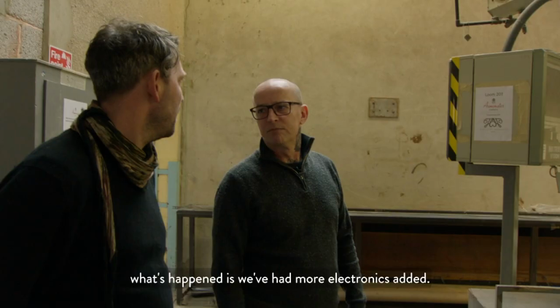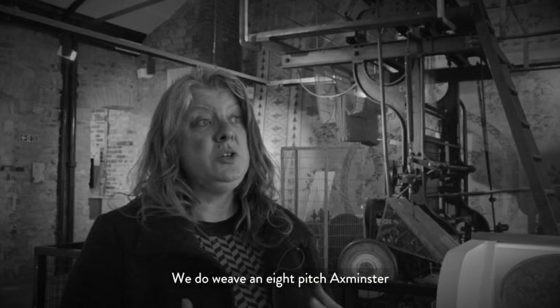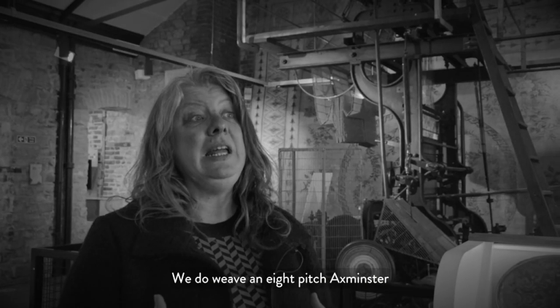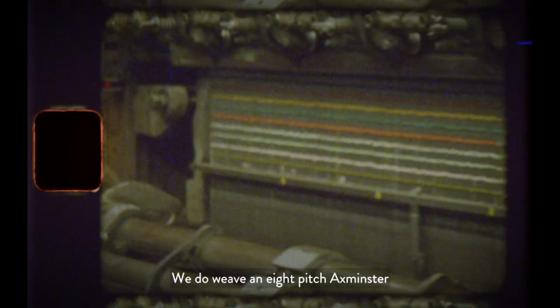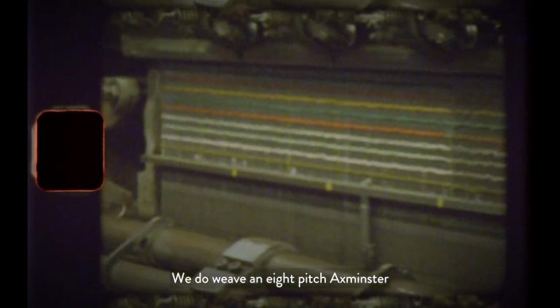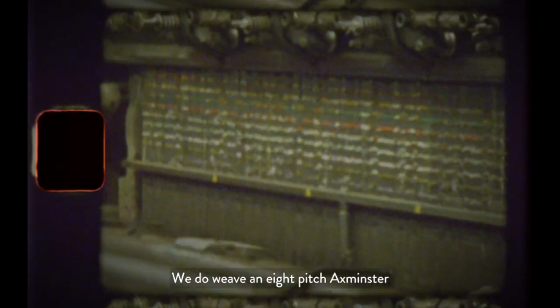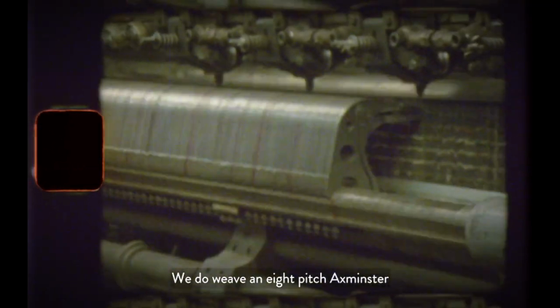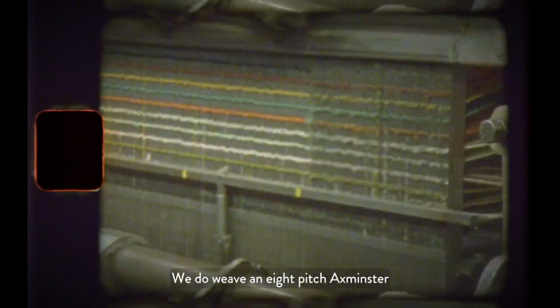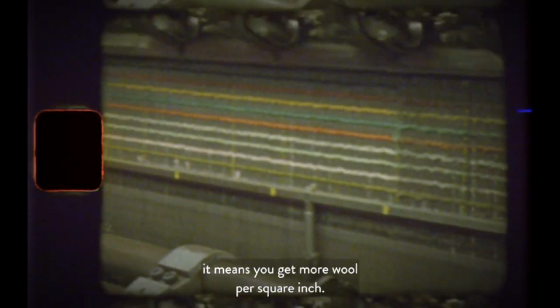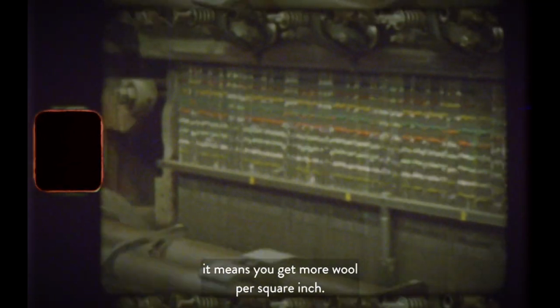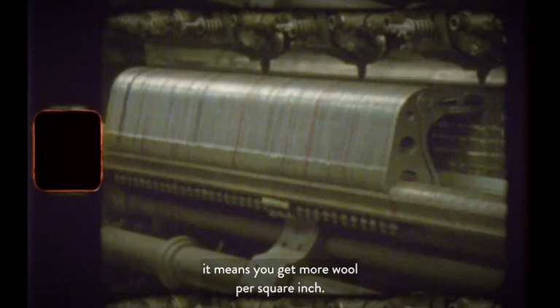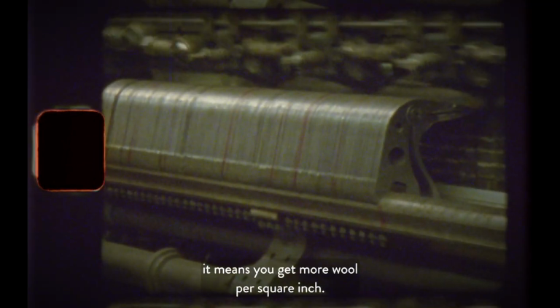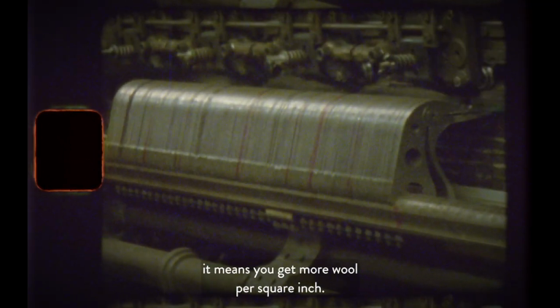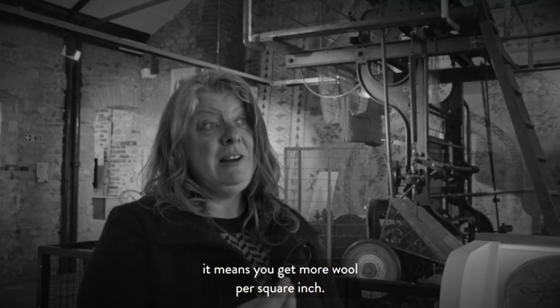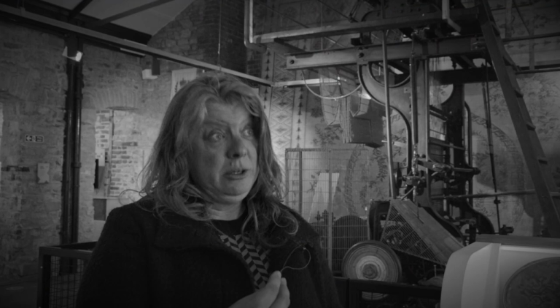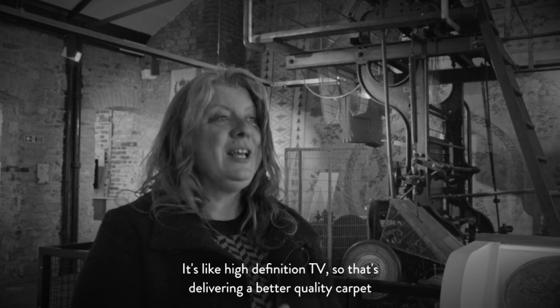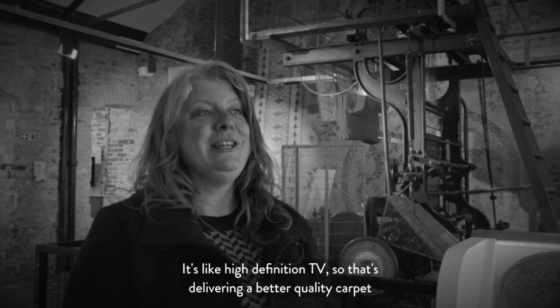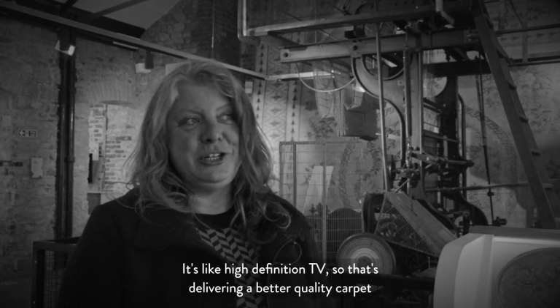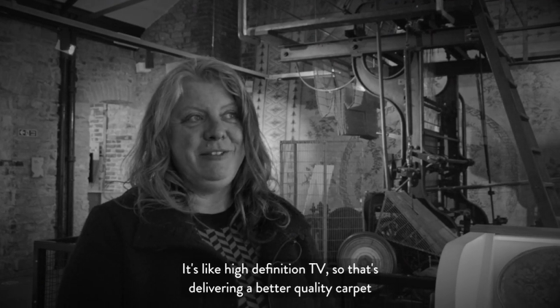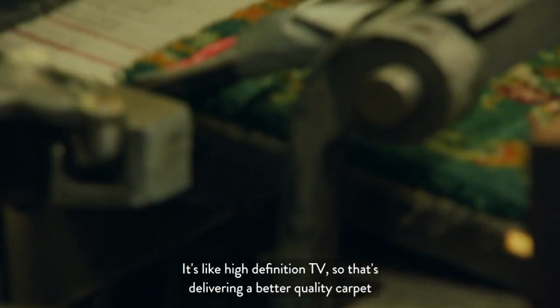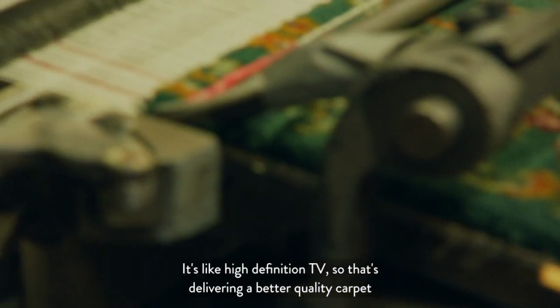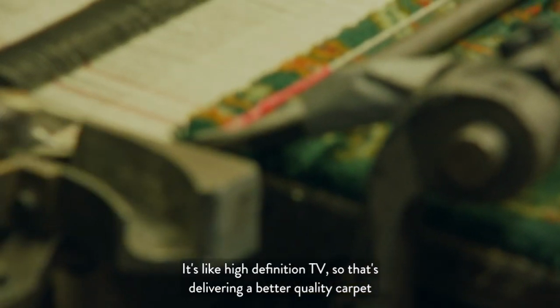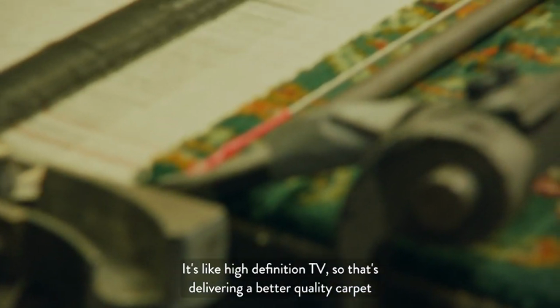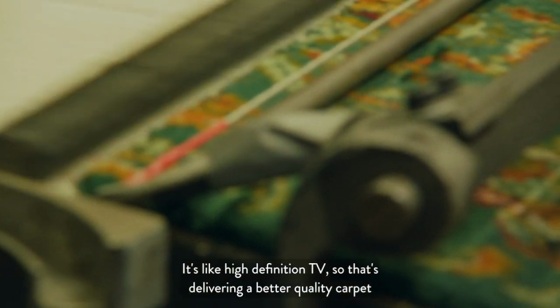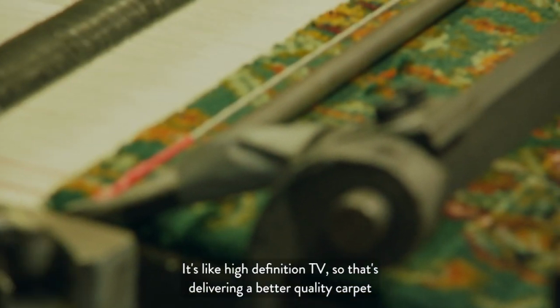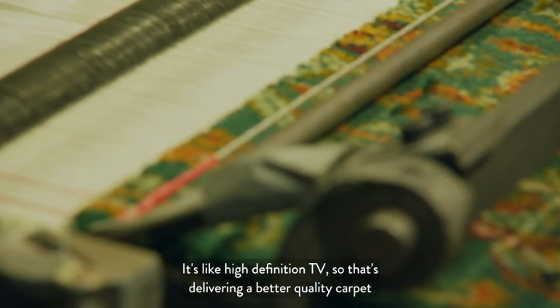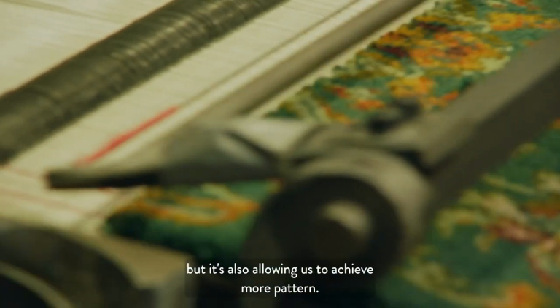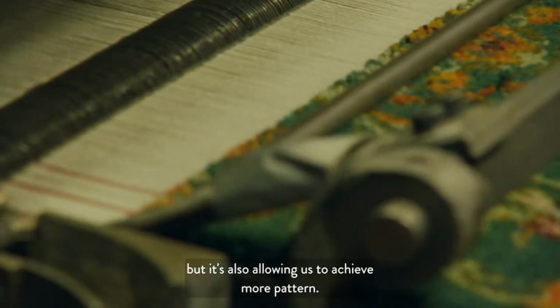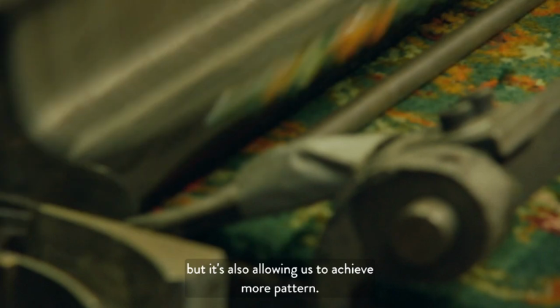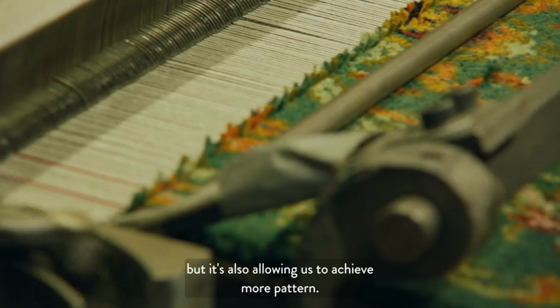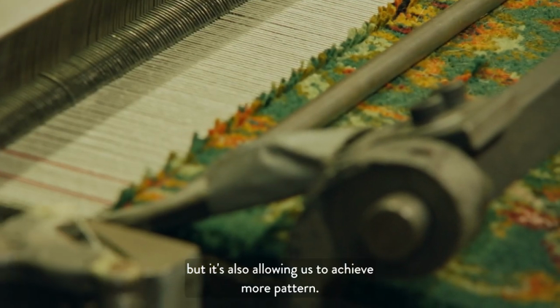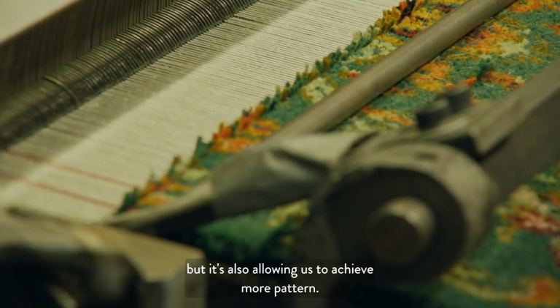We weave an eight-pitch Axminster, which means you get more wool per square inch — it's like high-definition TV. So that's delivering a better quality carpet, but it's also allowing us to achieve more pattern.